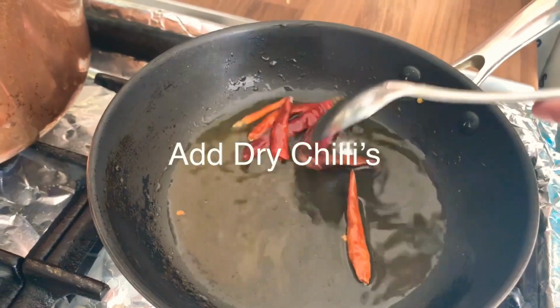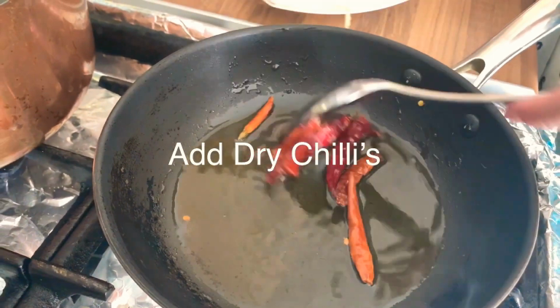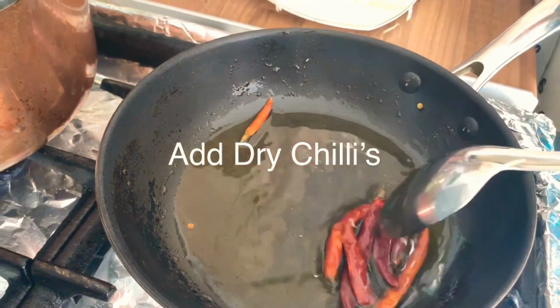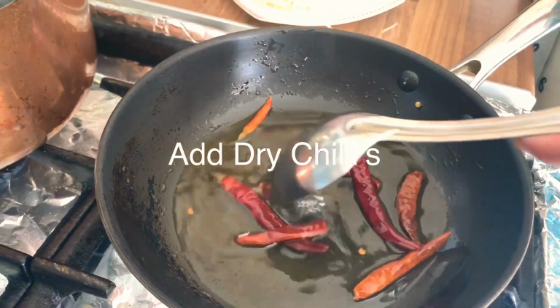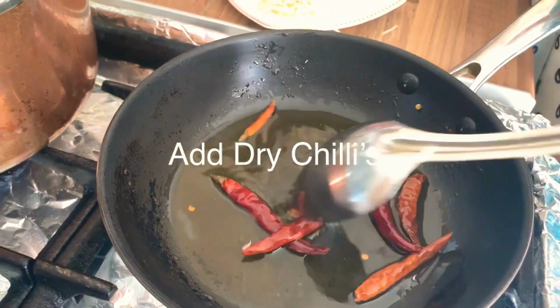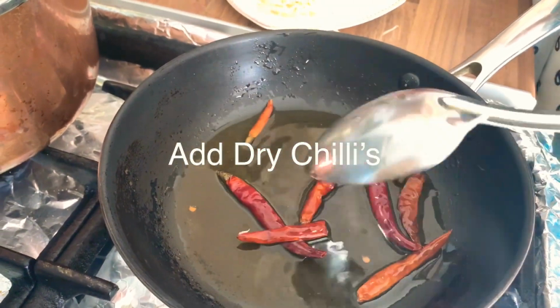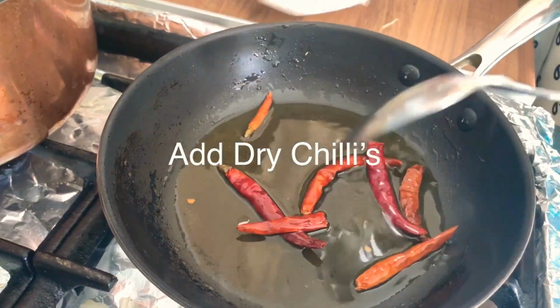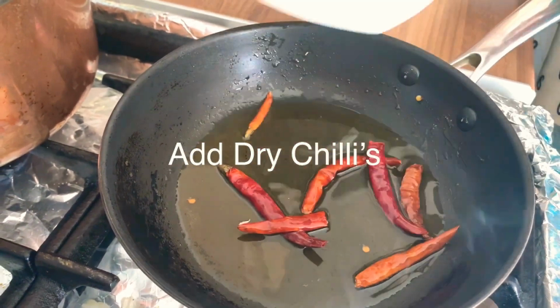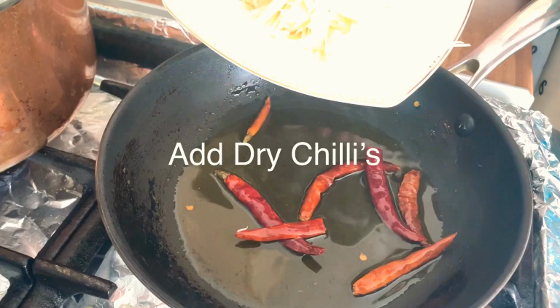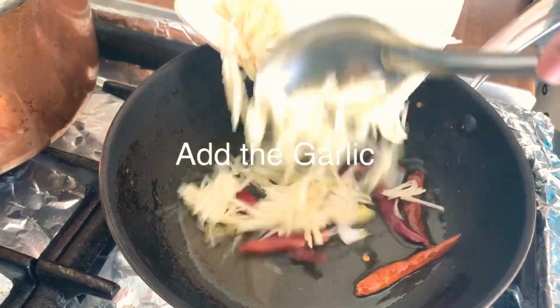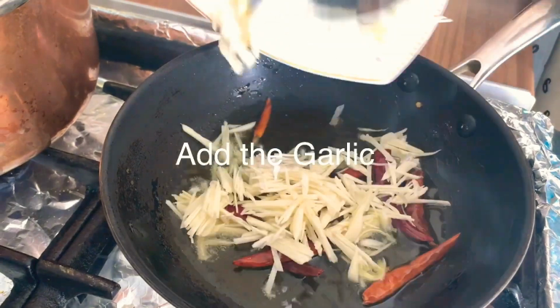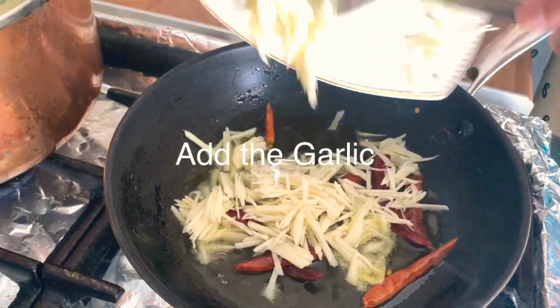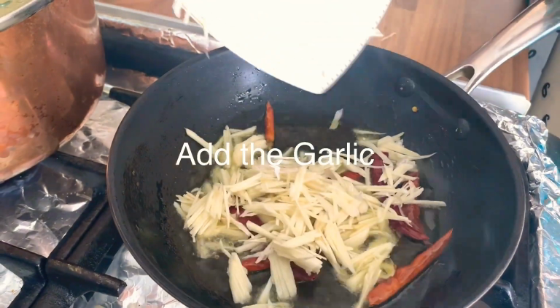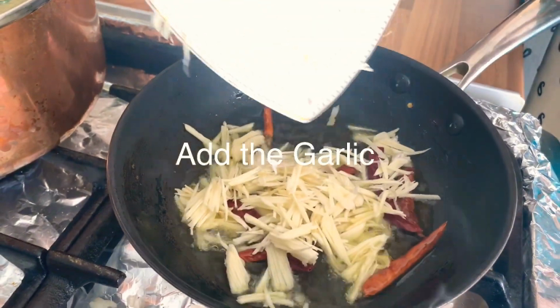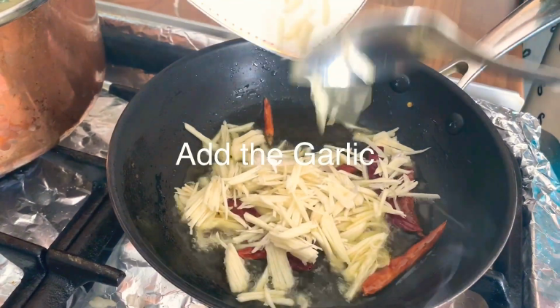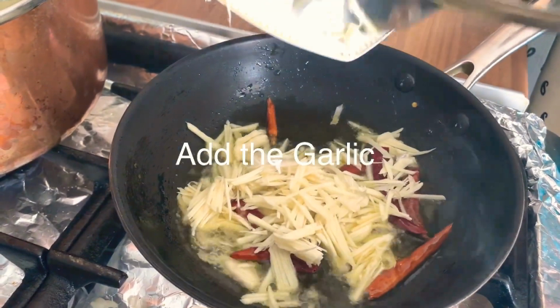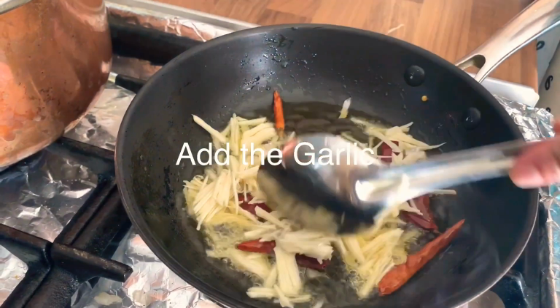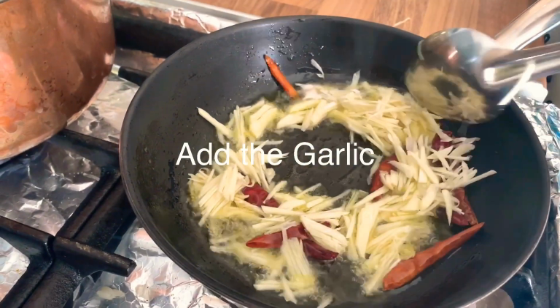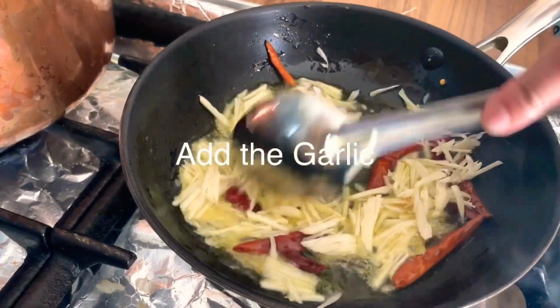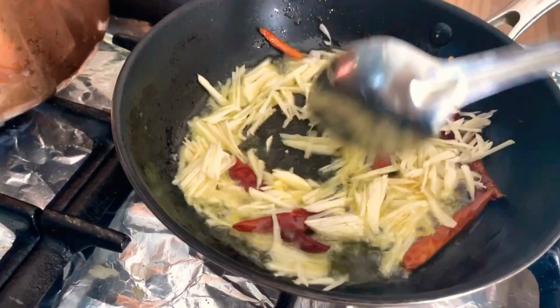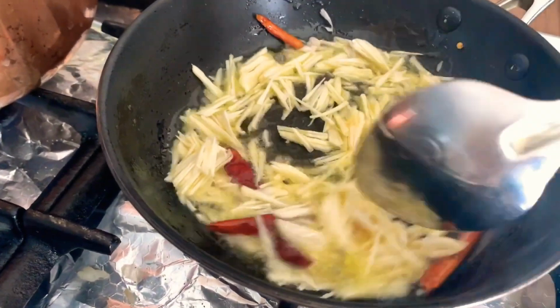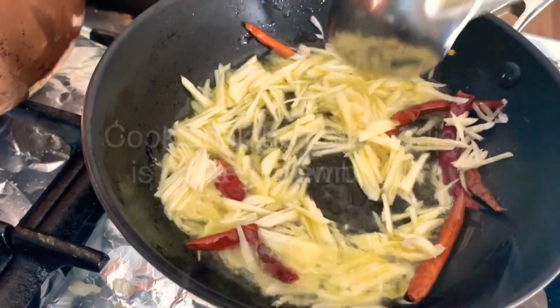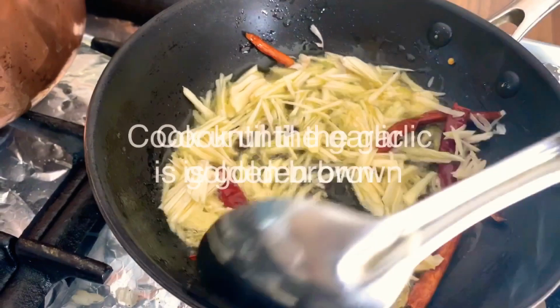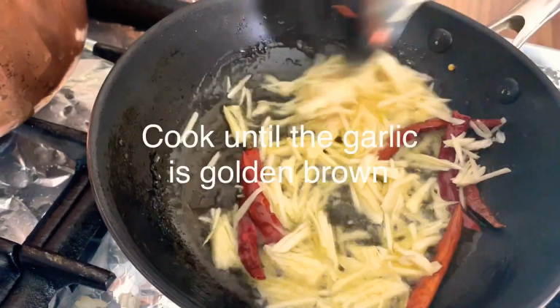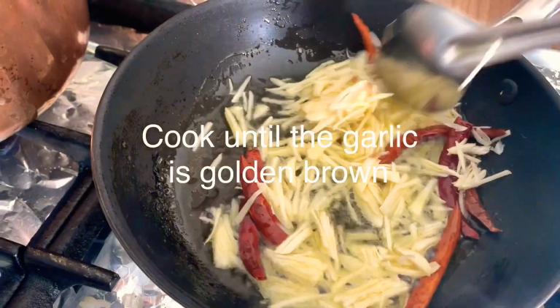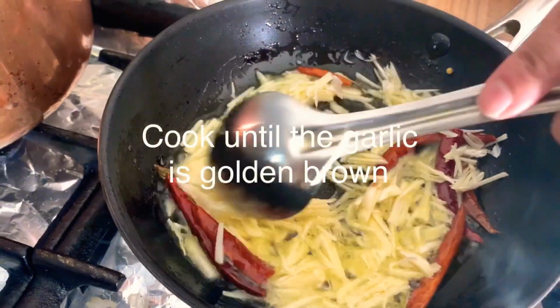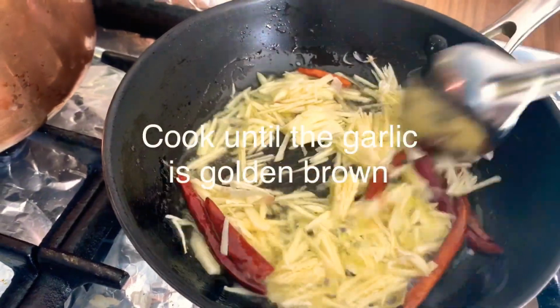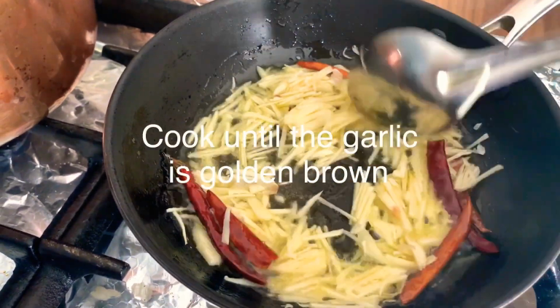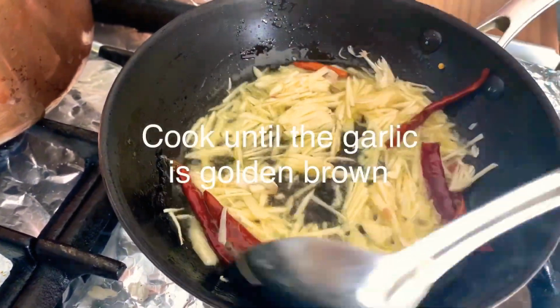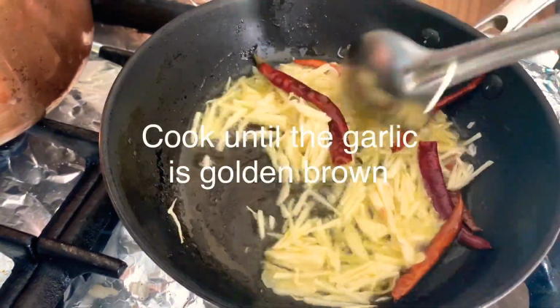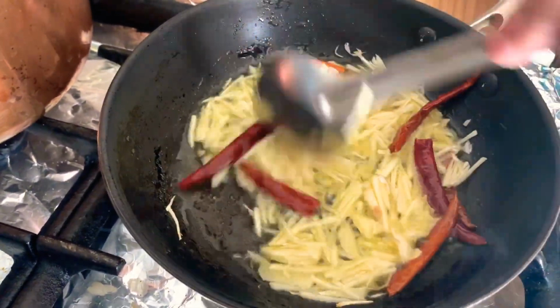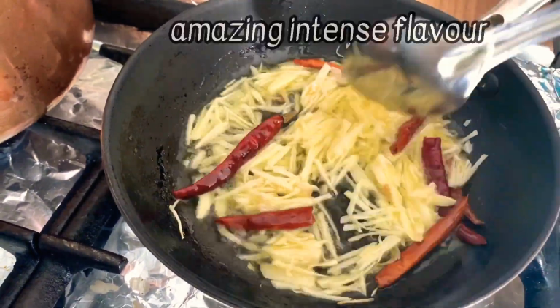Add some dry chilies when the oil heats up, then add the garlic. Let it sizzle, let it get golden brown and caramelized — the aroma is amazing and it gives a gorgeous taste to the dal.